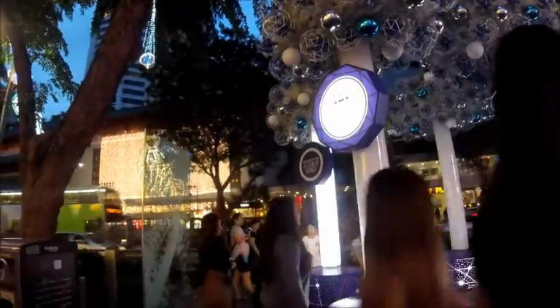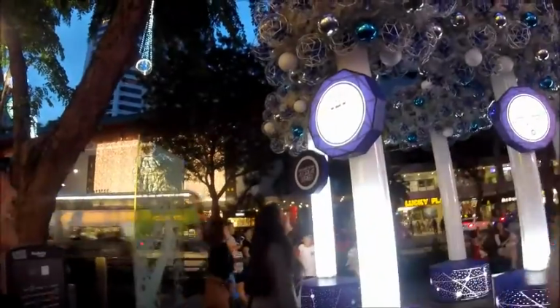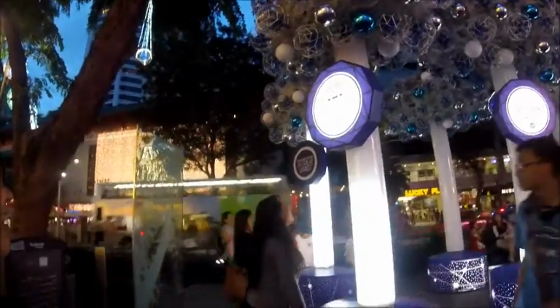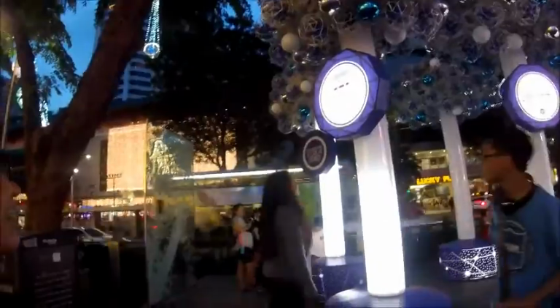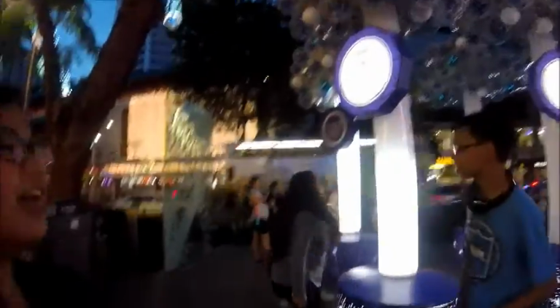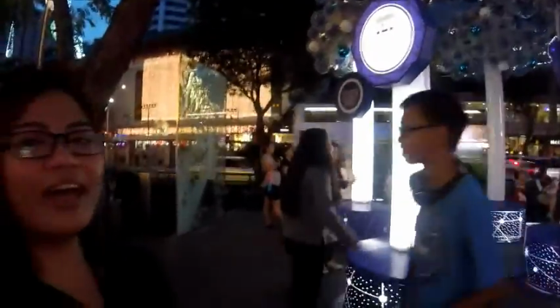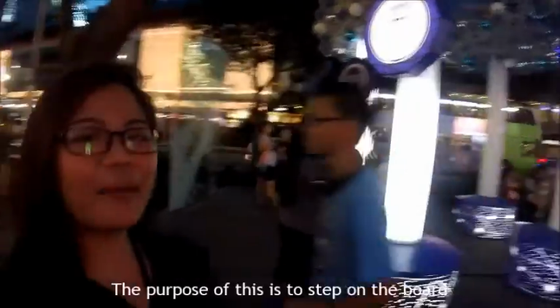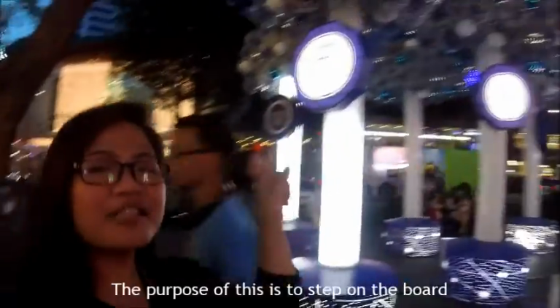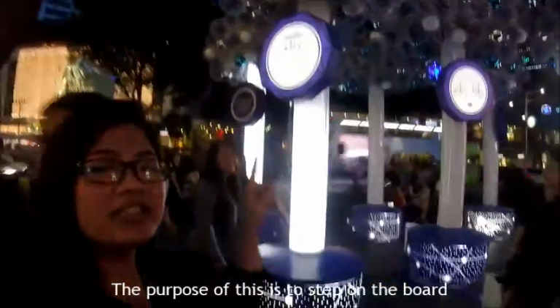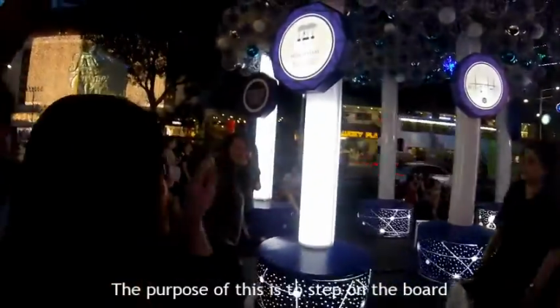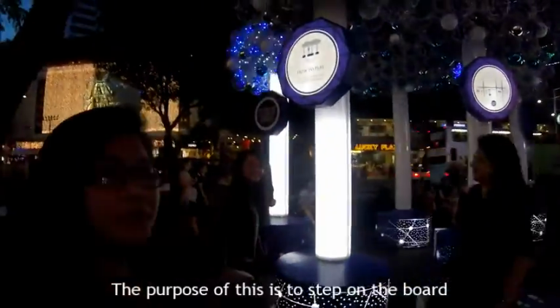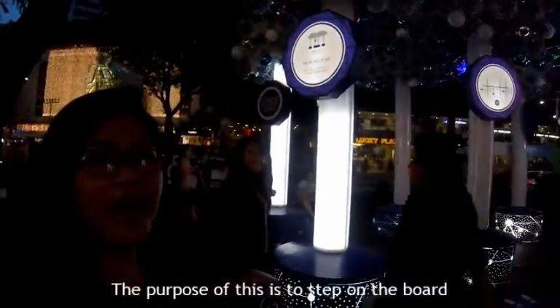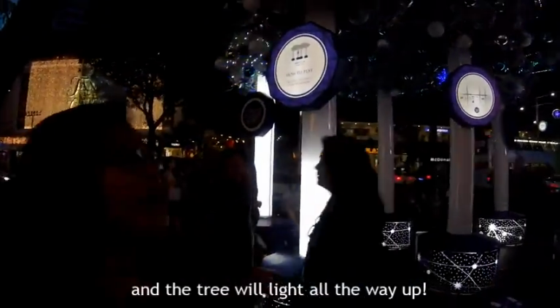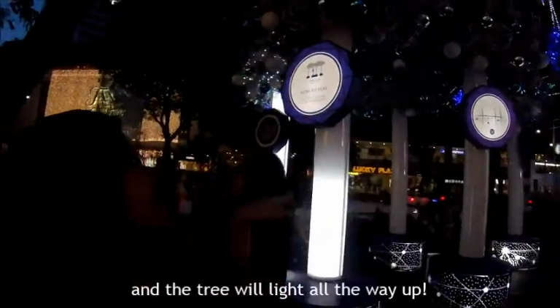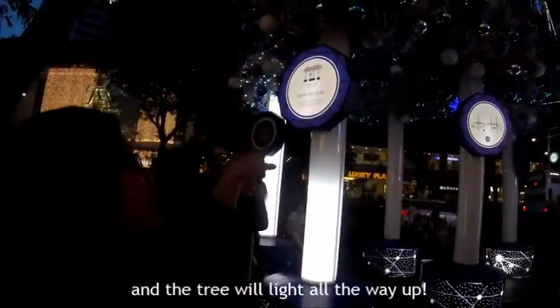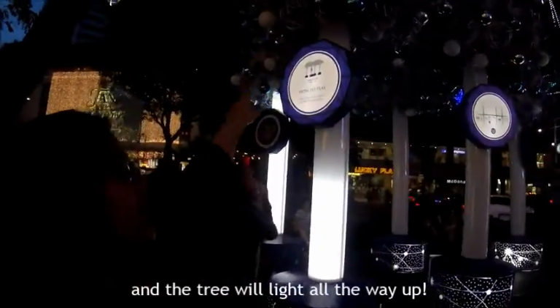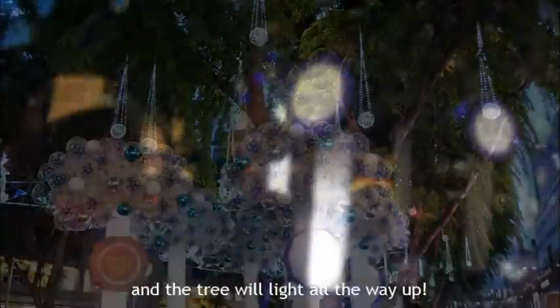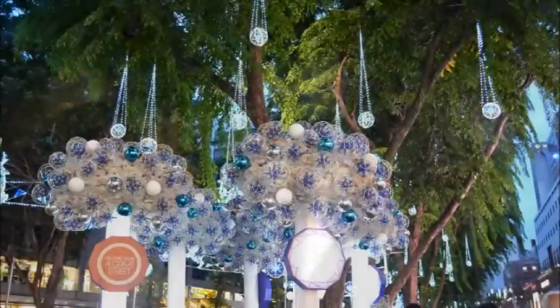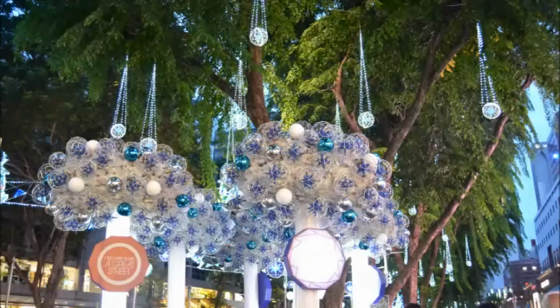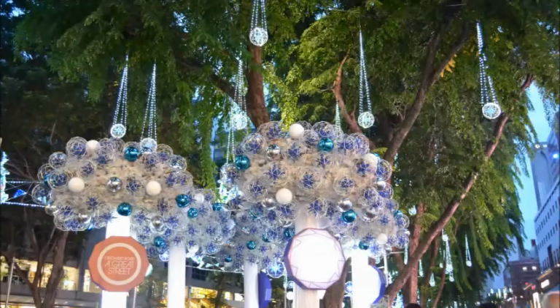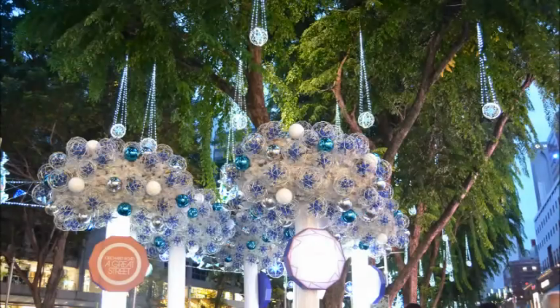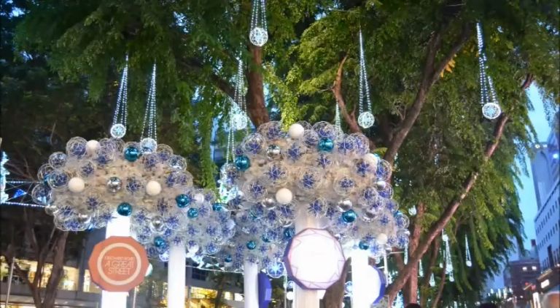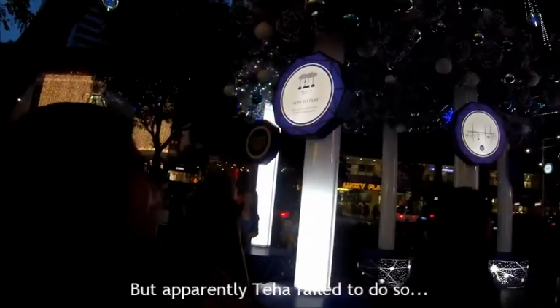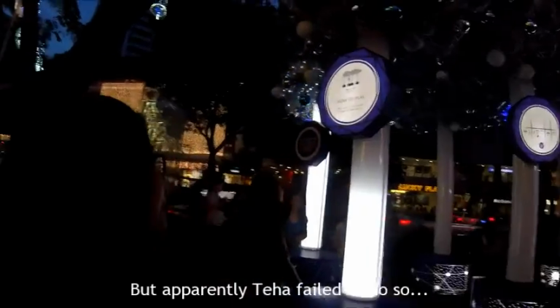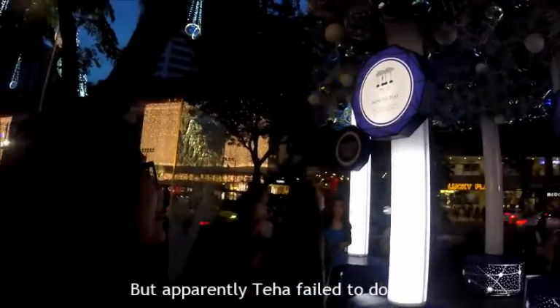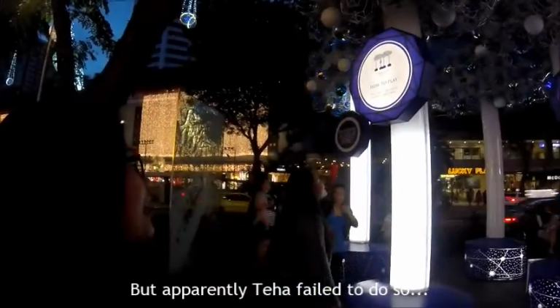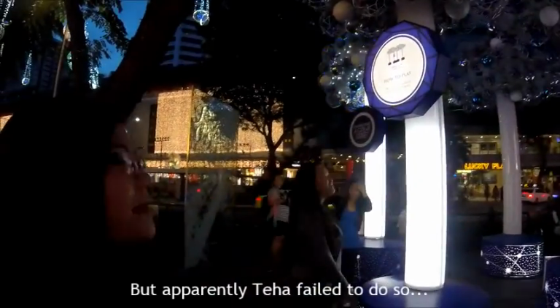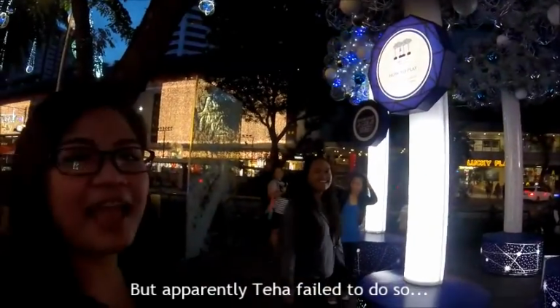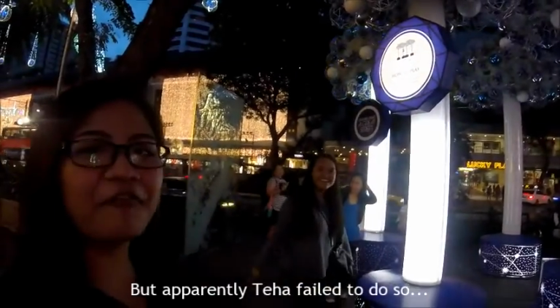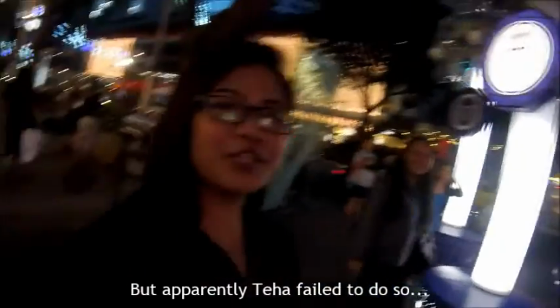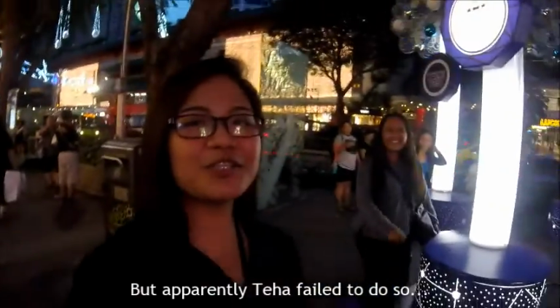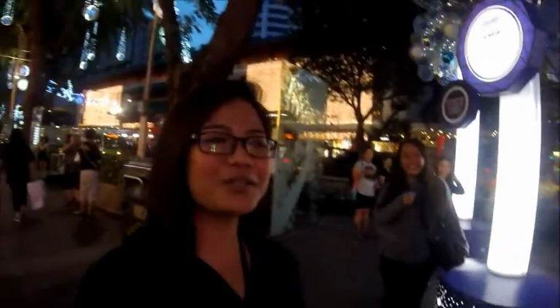What colour do you like? The idea here is that you step on it and there will be light all the way up. But apparently, they have failed to do so.